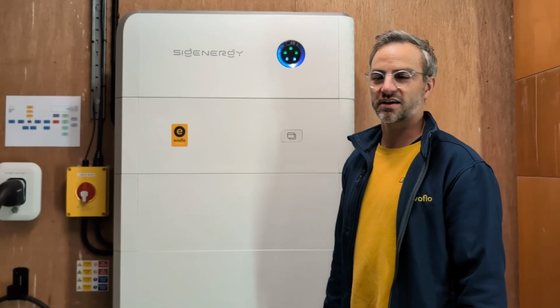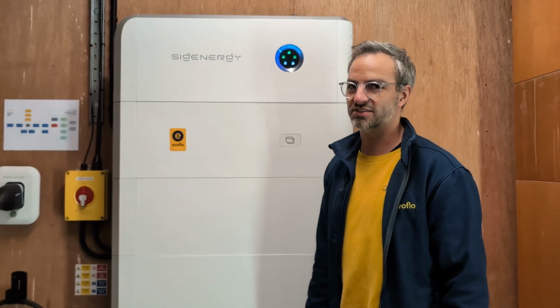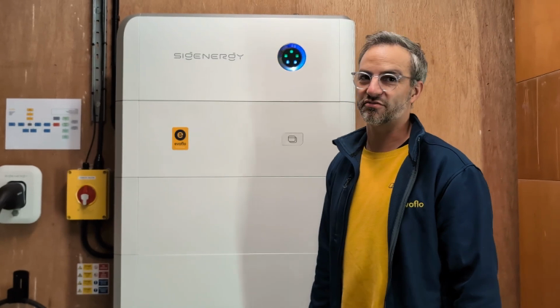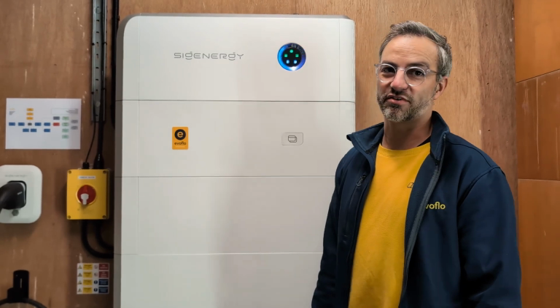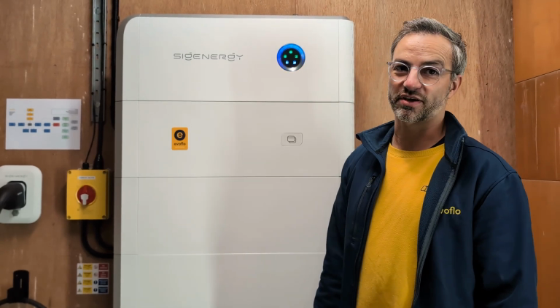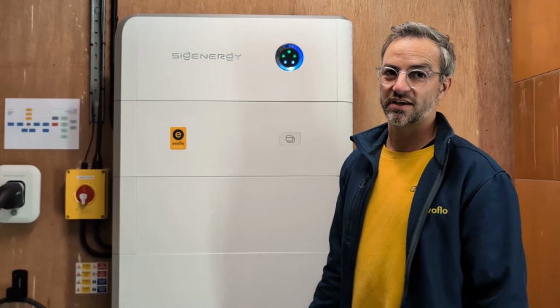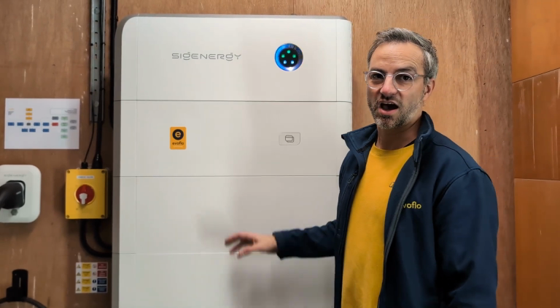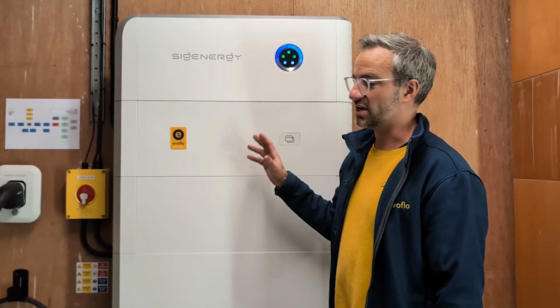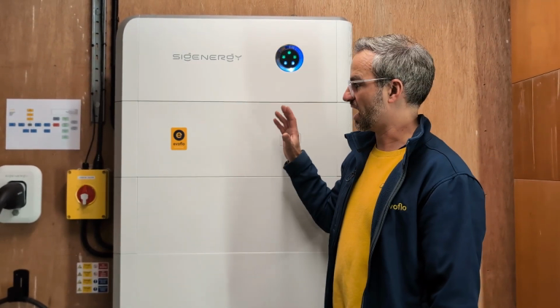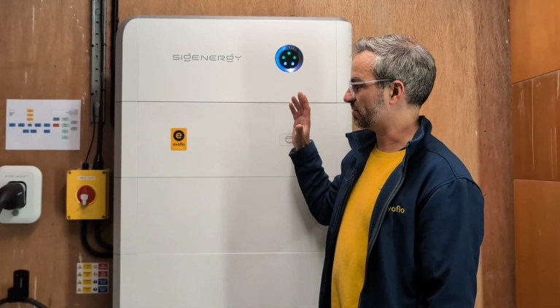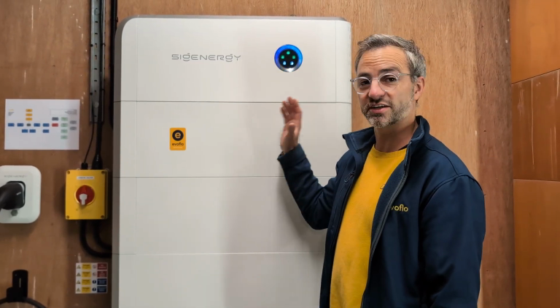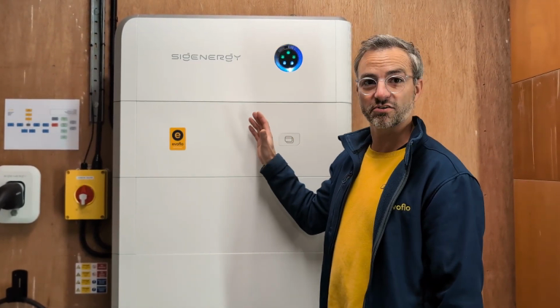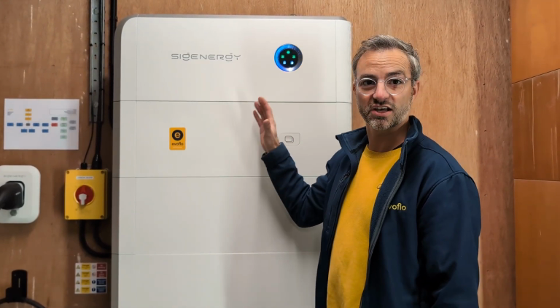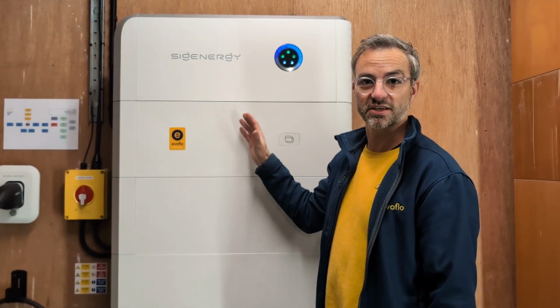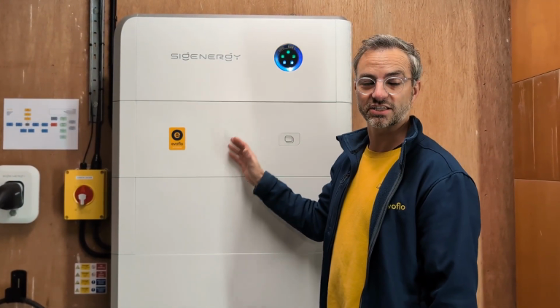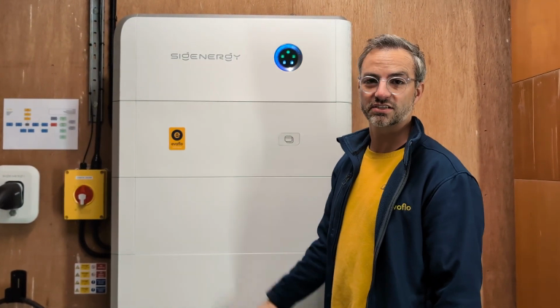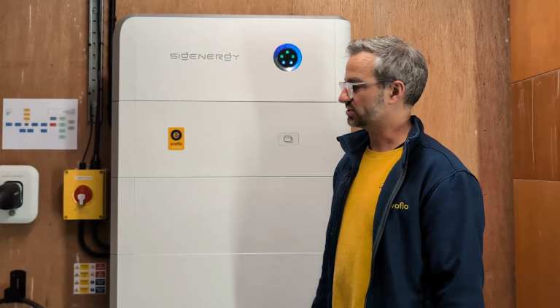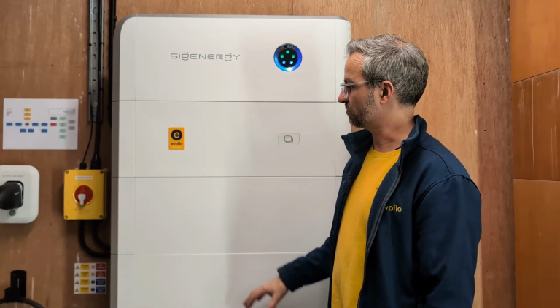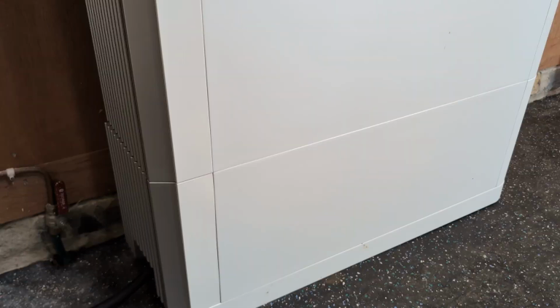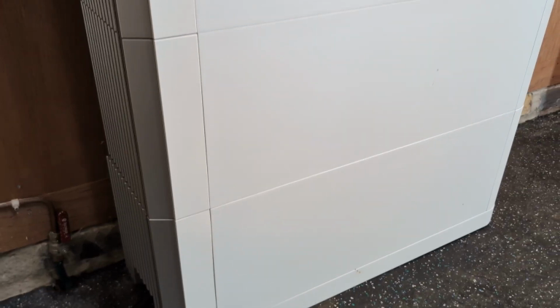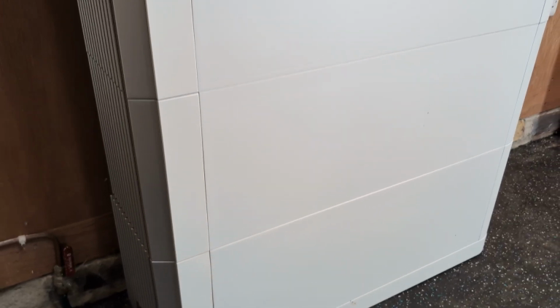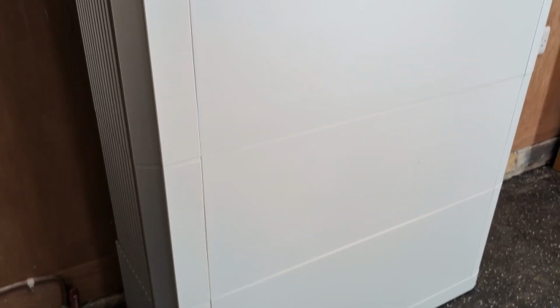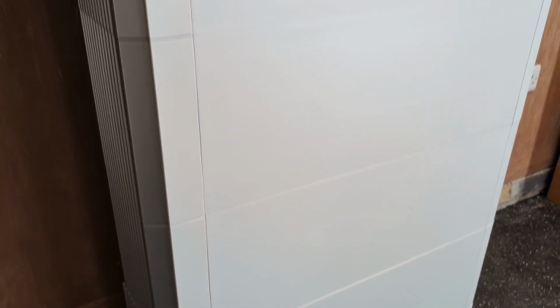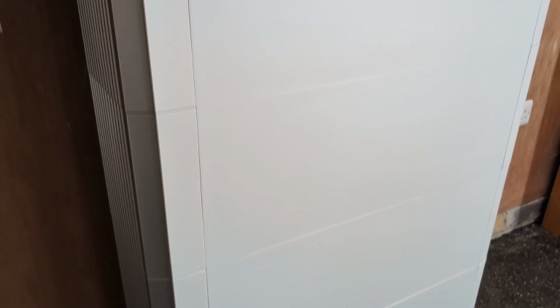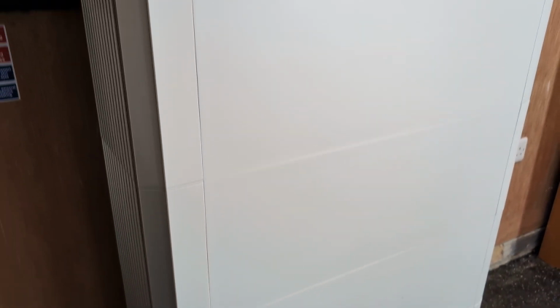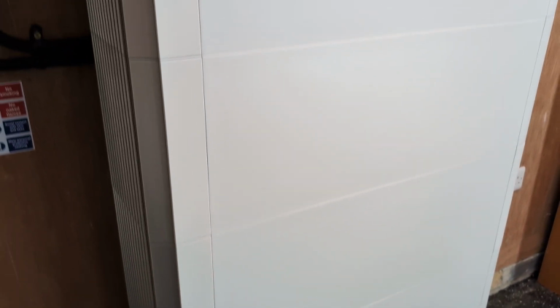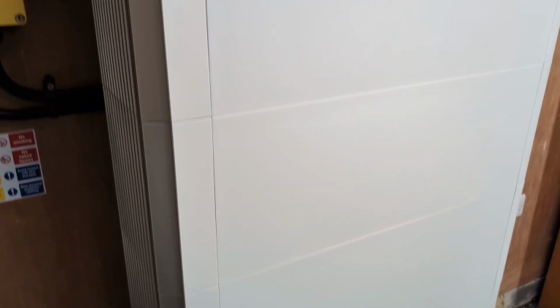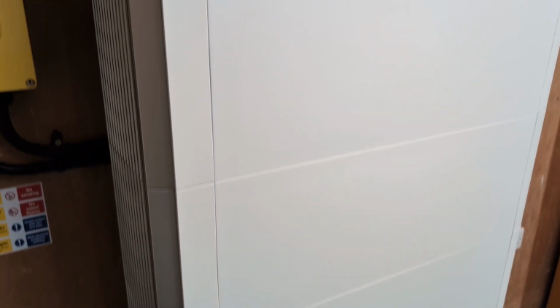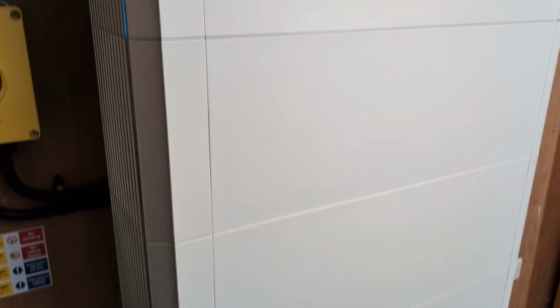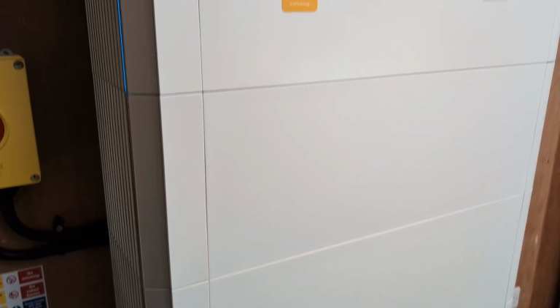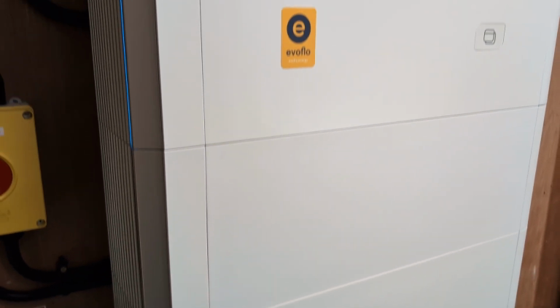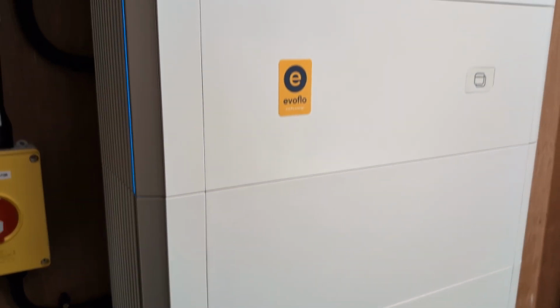Hi guys, Julian from Evo Flood here. I am inviting you on a customer installation so that we can show you this Sigeon Energy battery stack — it's called a Sigen Store.